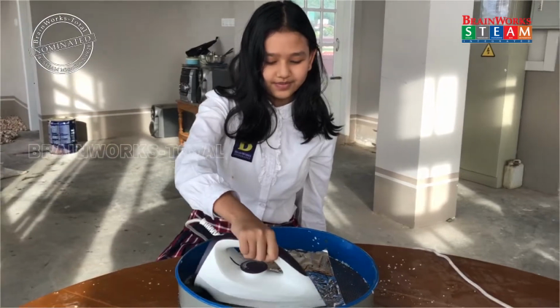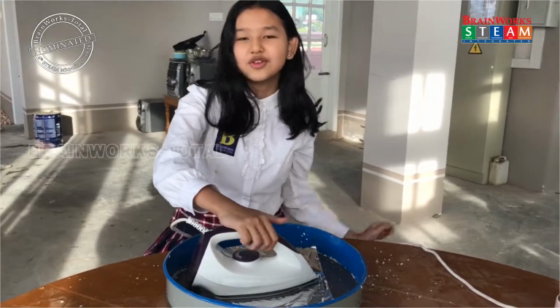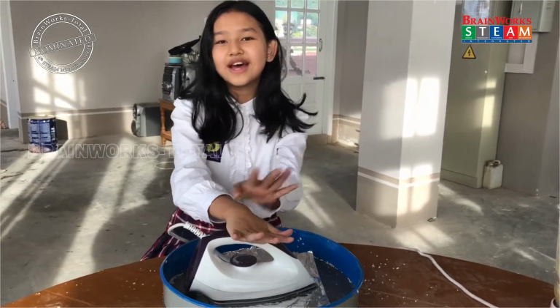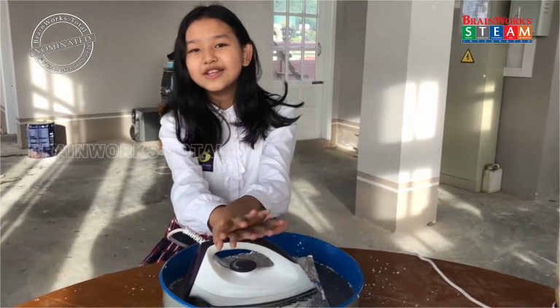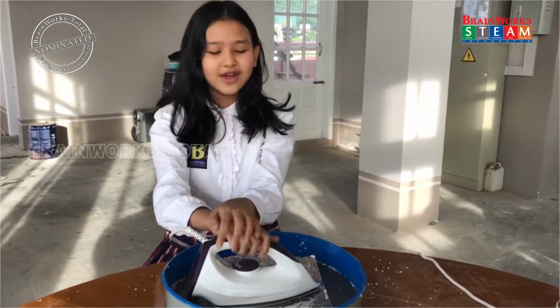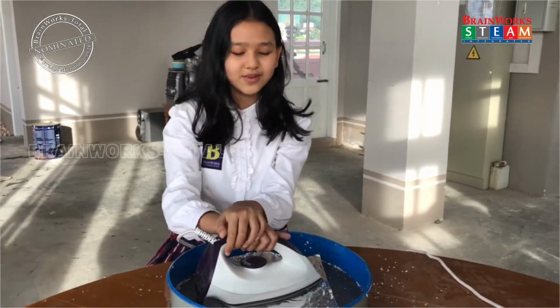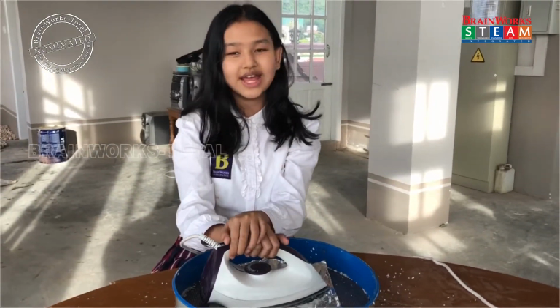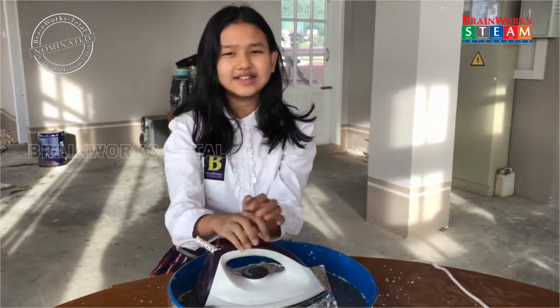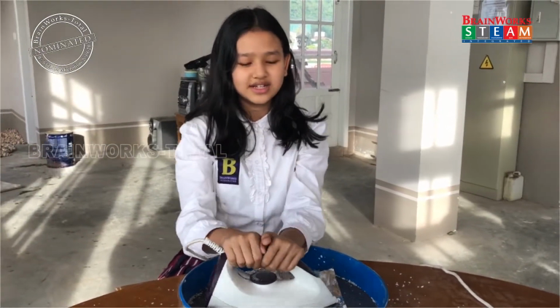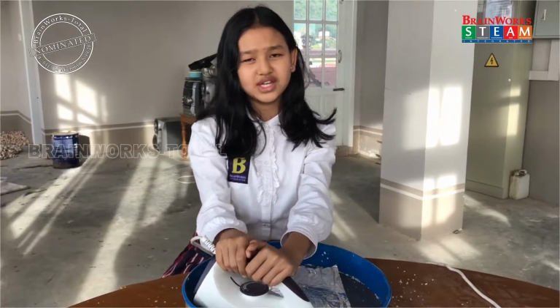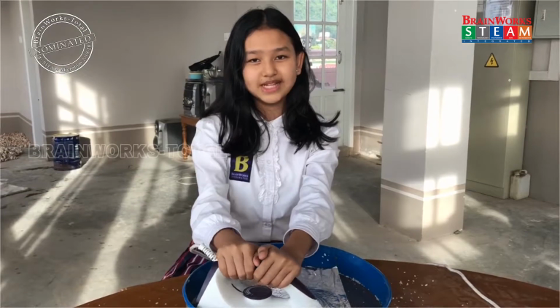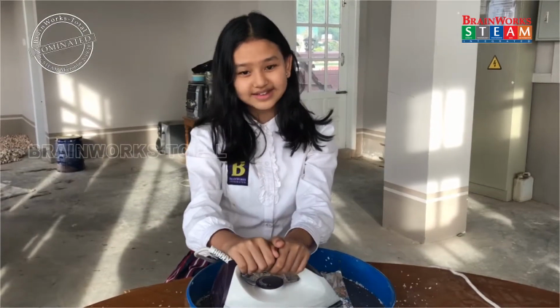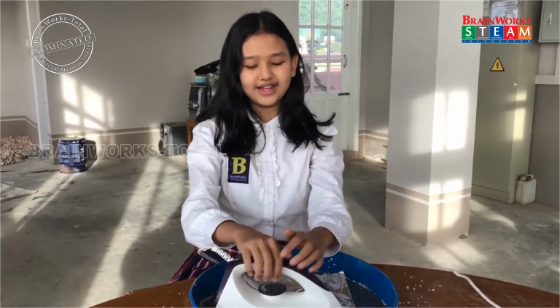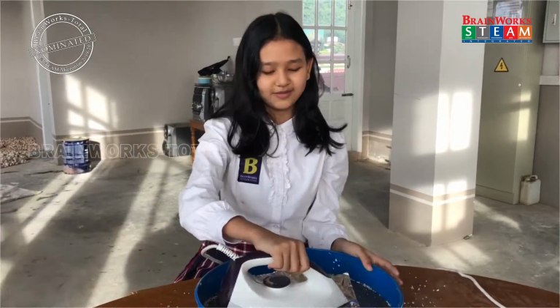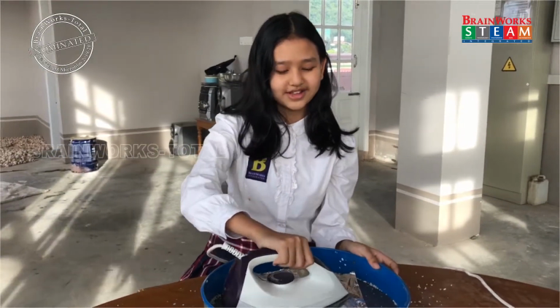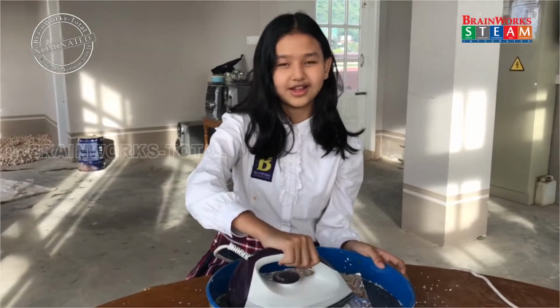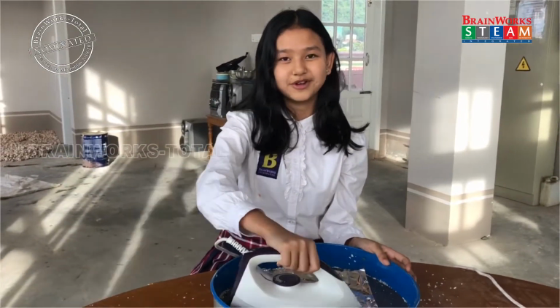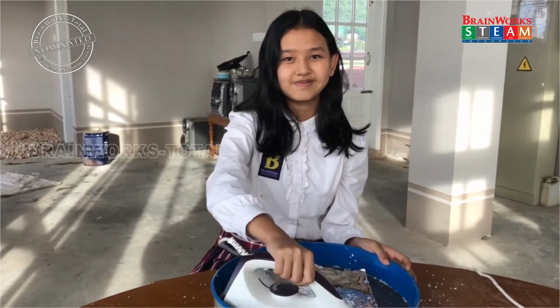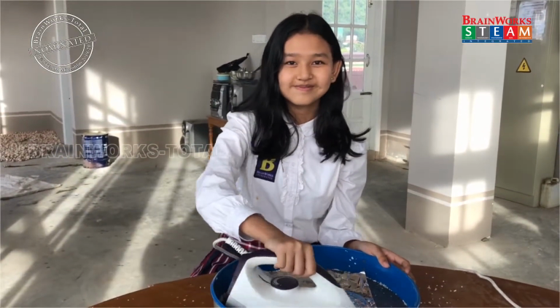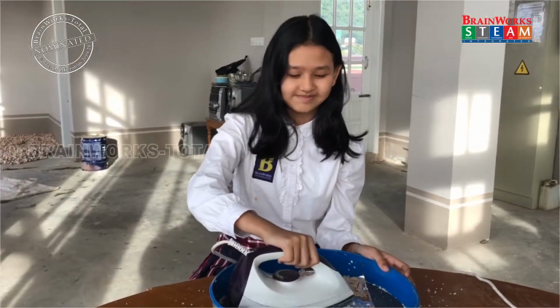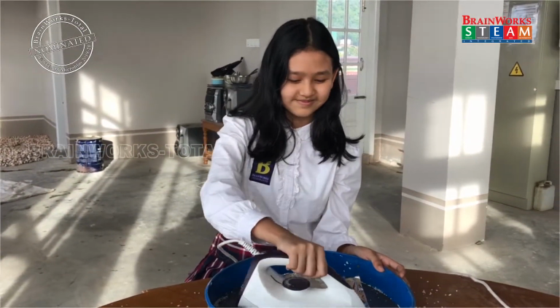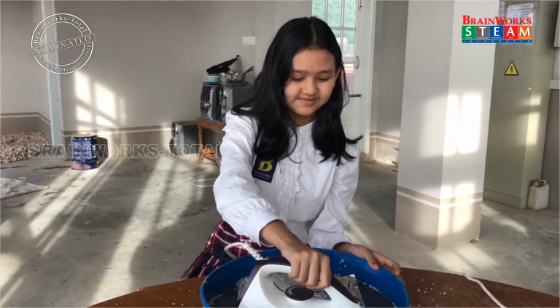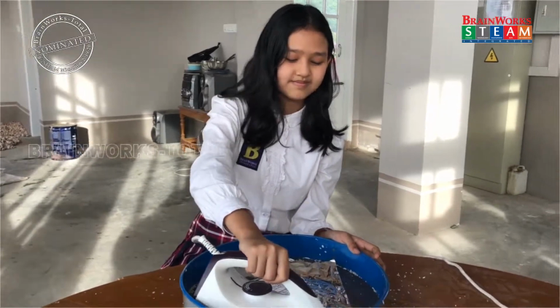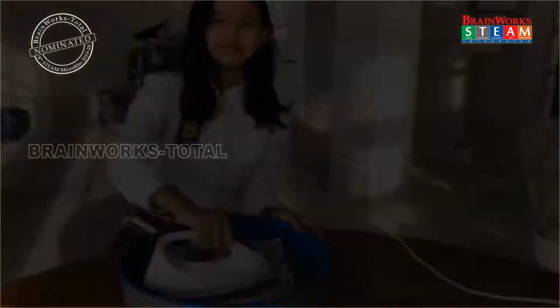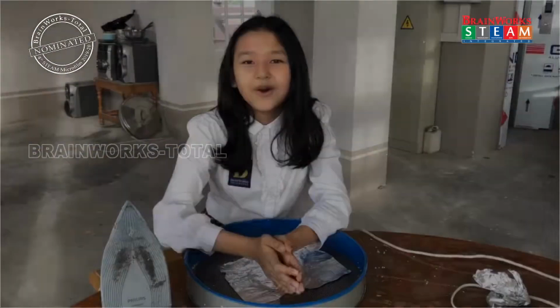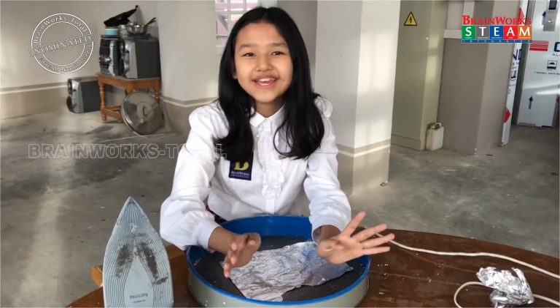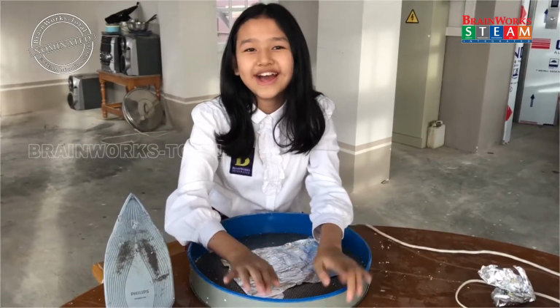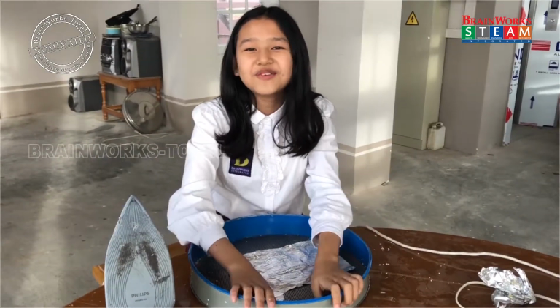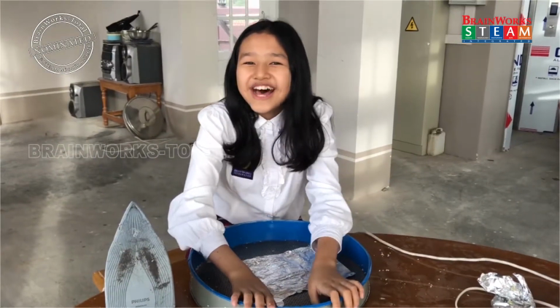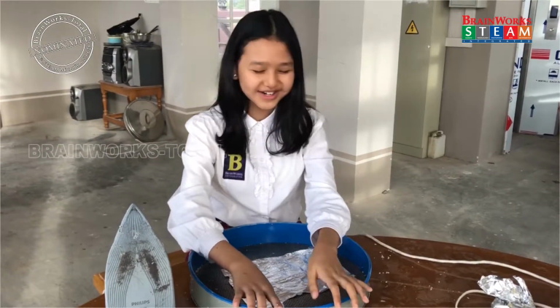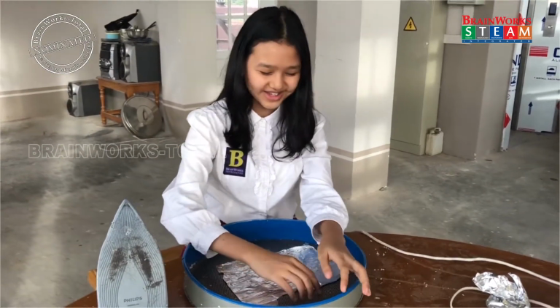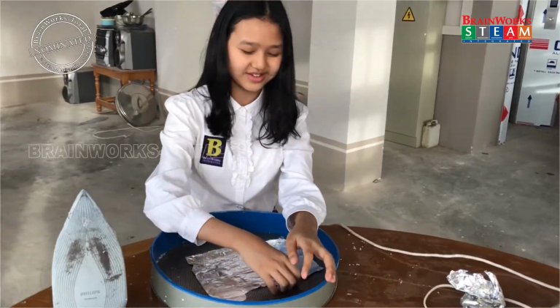If you do it with an iron, you have to wait at least 20 minutes, and you can make that paper. After one hour, you get the result.